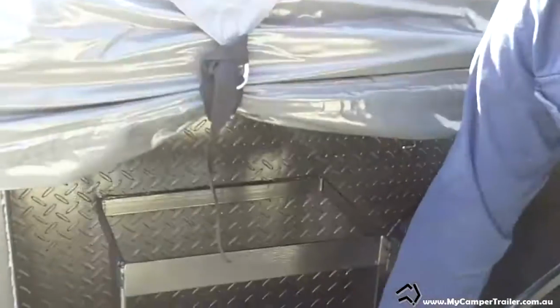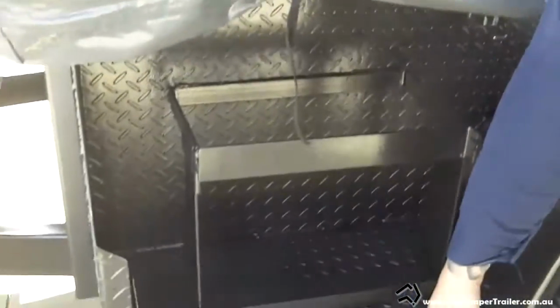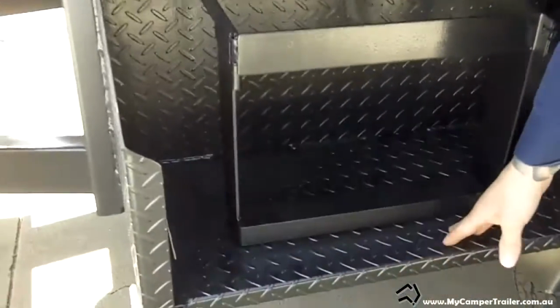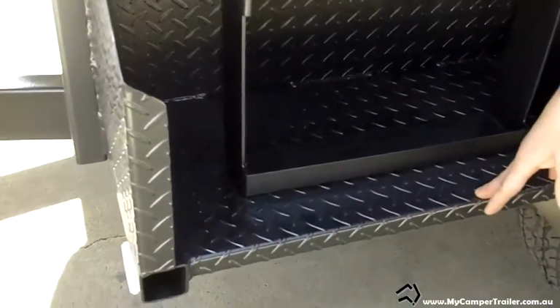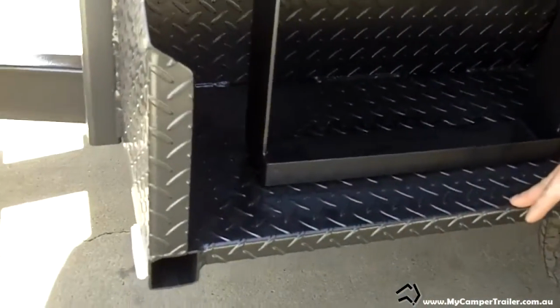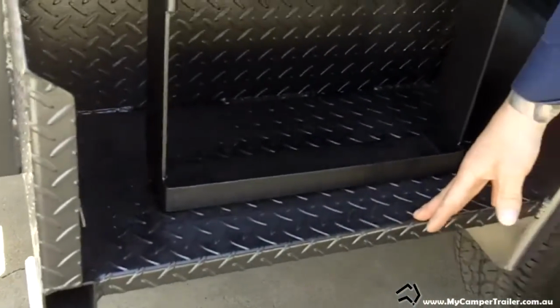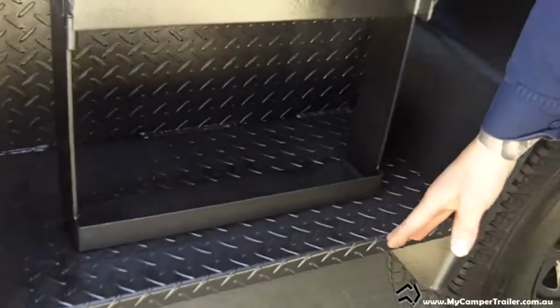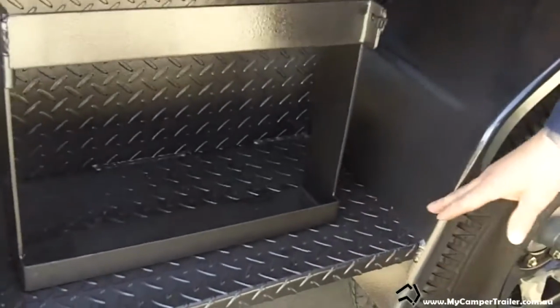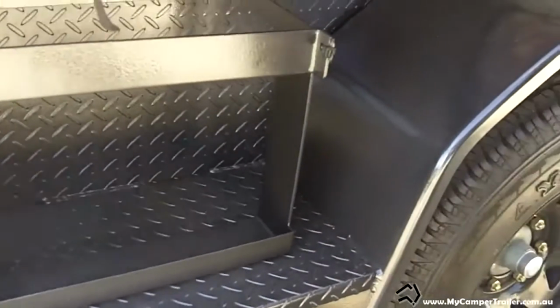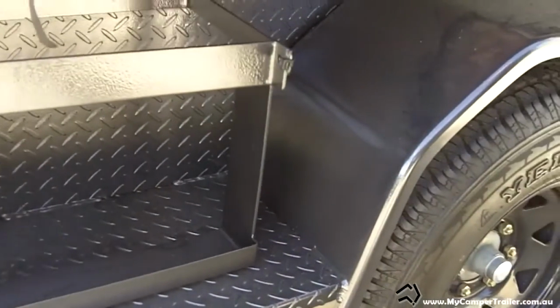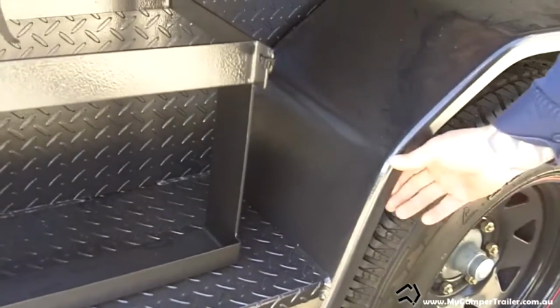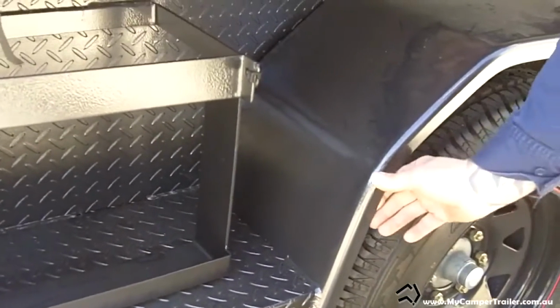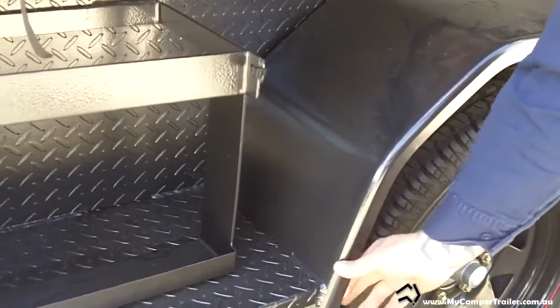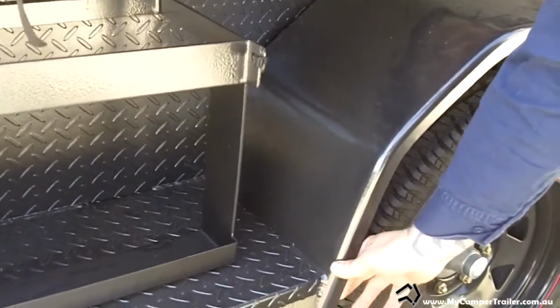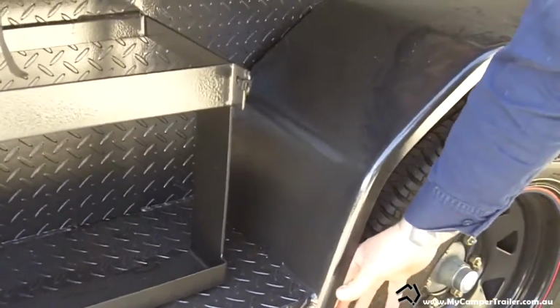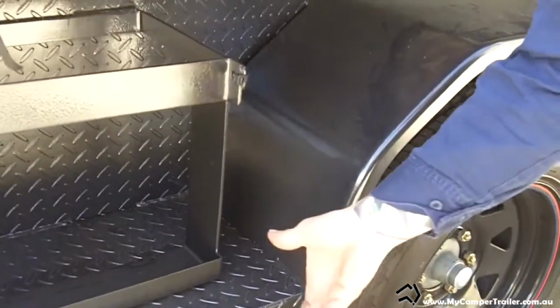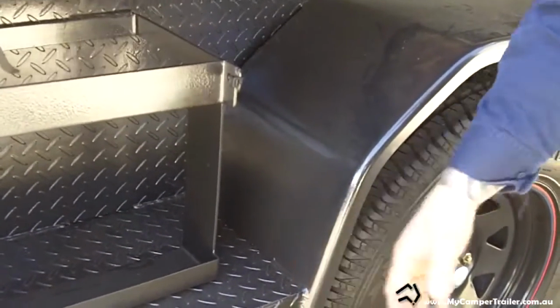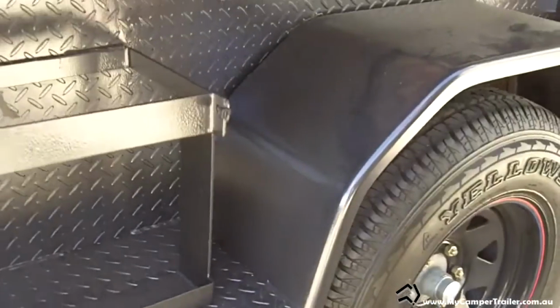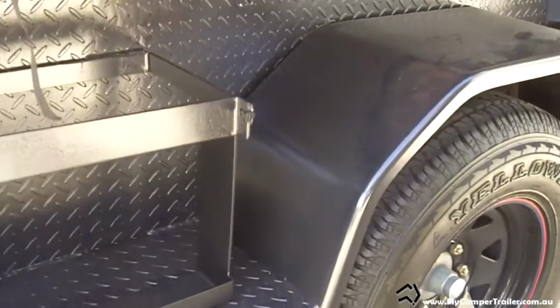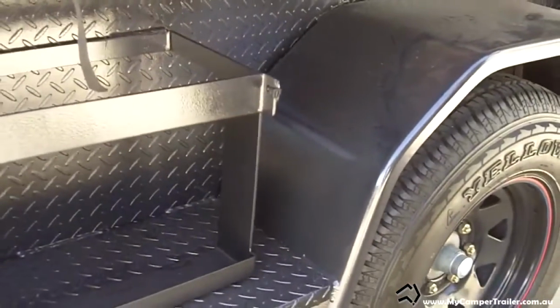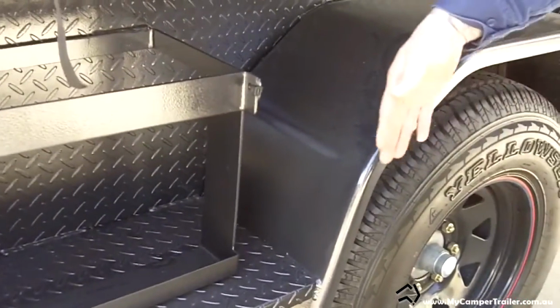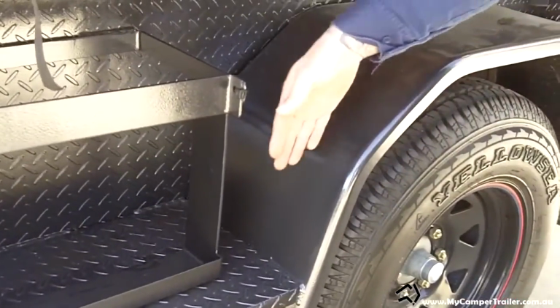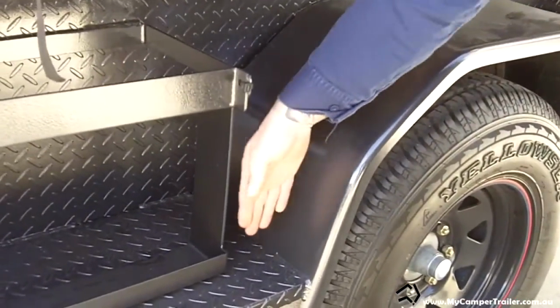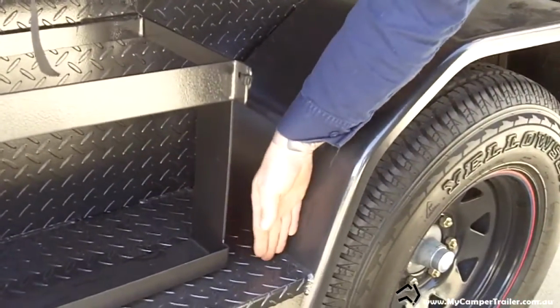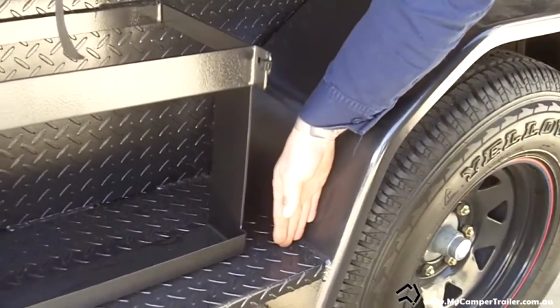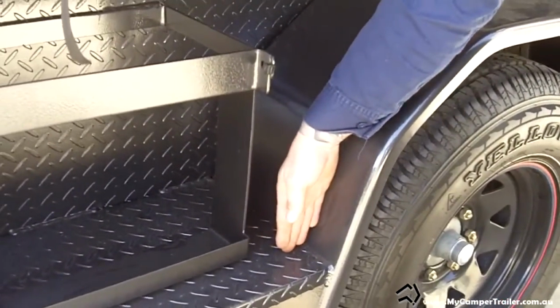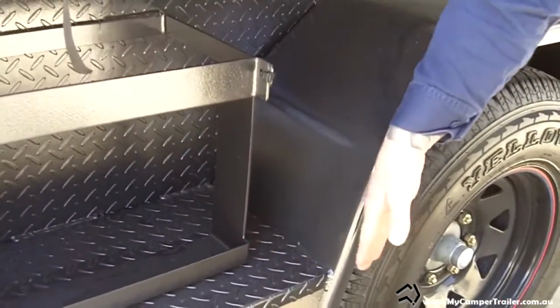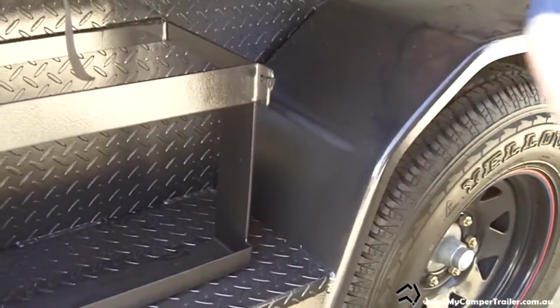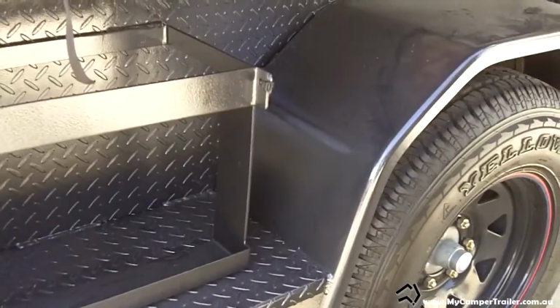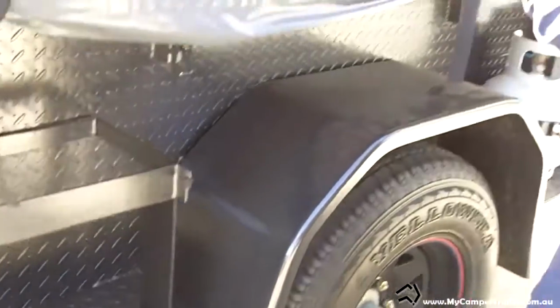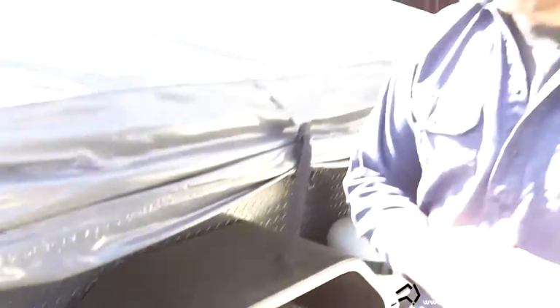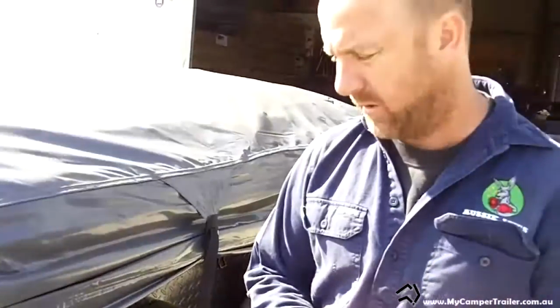The full side steps come right out to the guards, so there's no room for error where you can pinch and bend the guards. We originally had smaller side steps, but that's something we've upgraded over time.